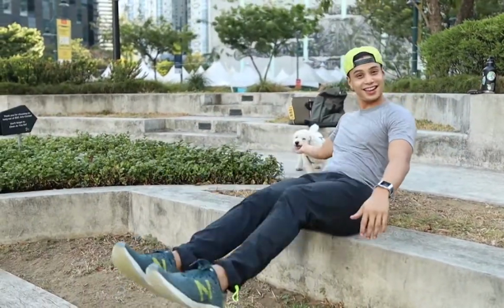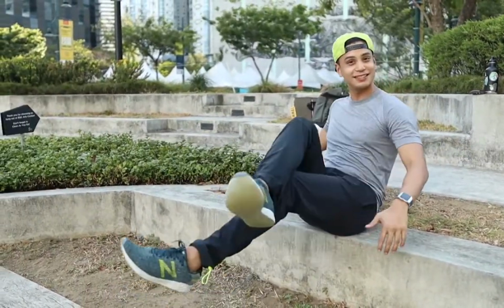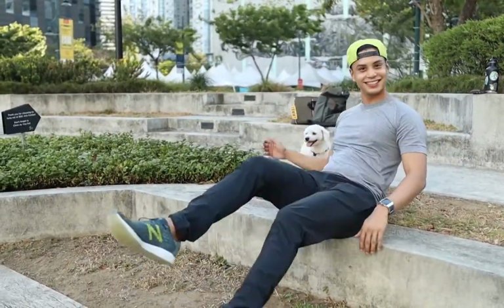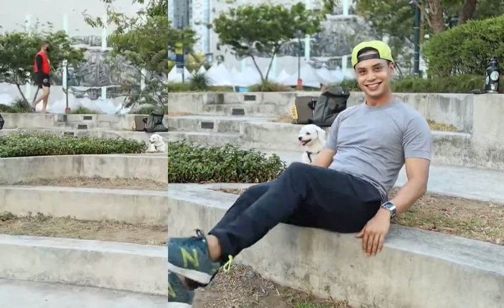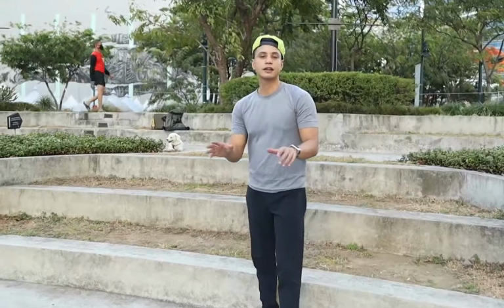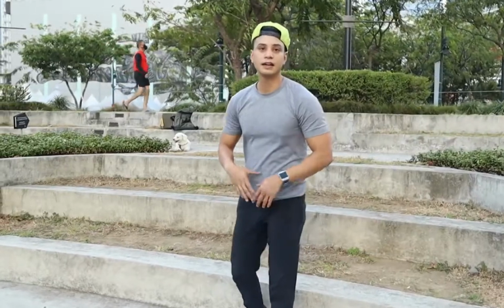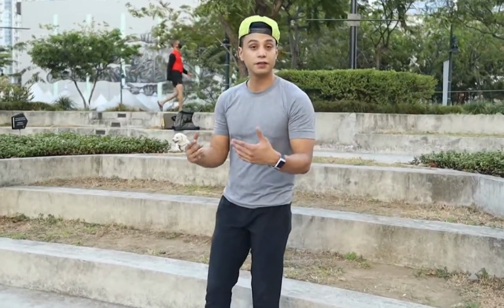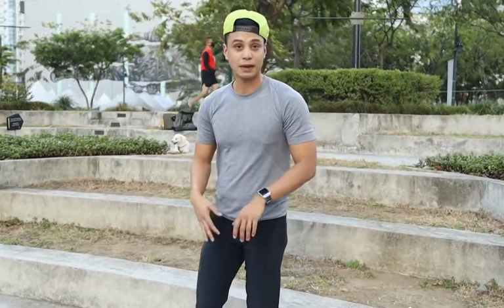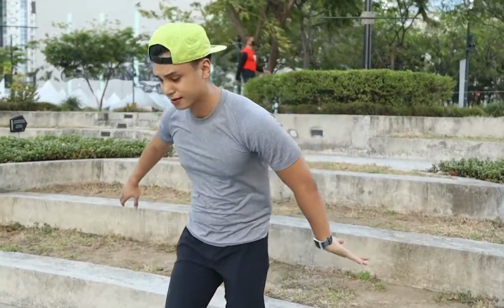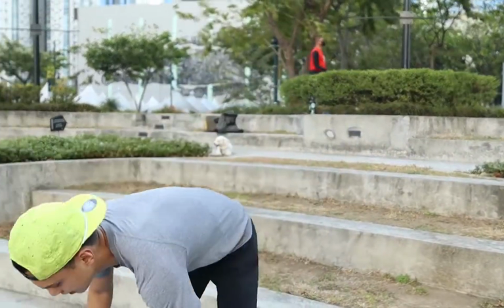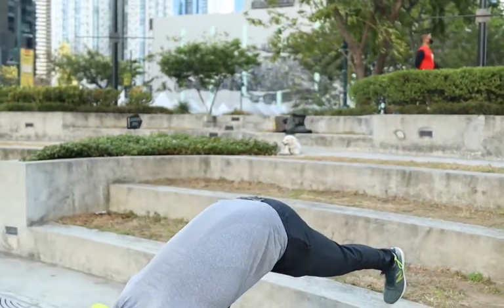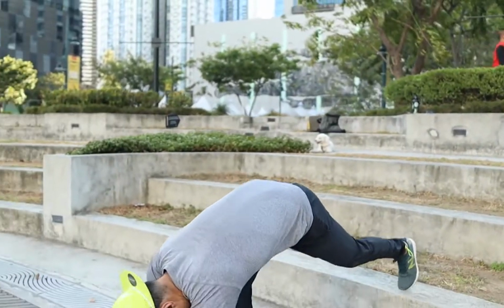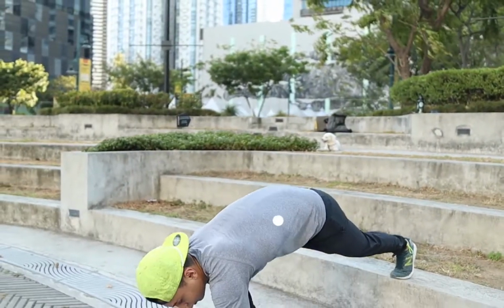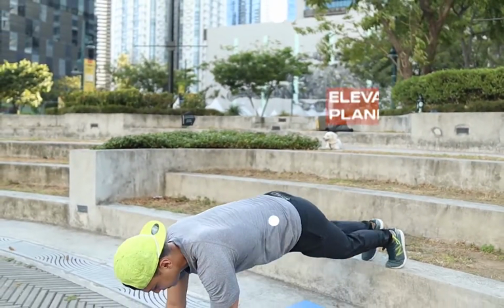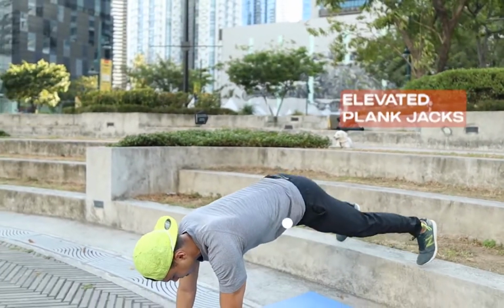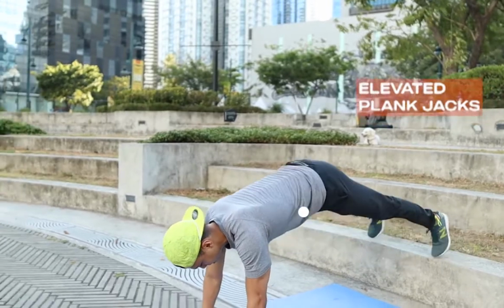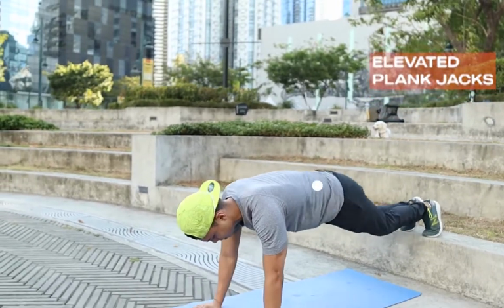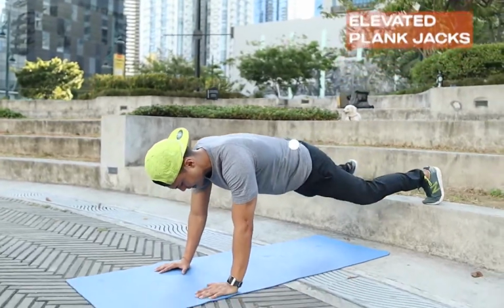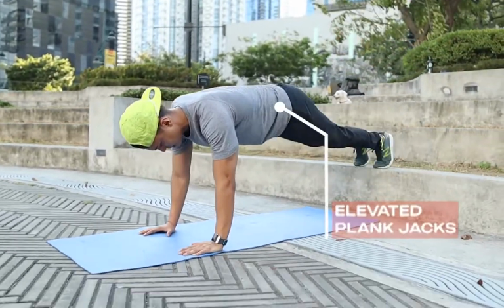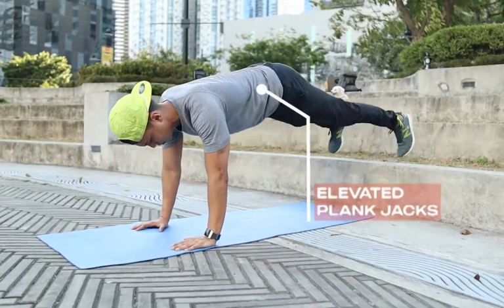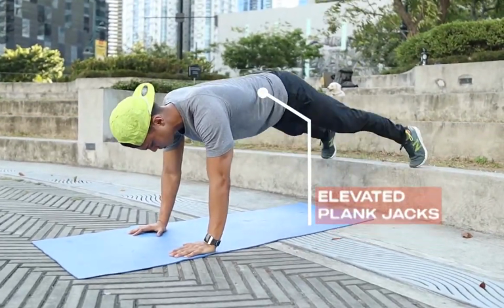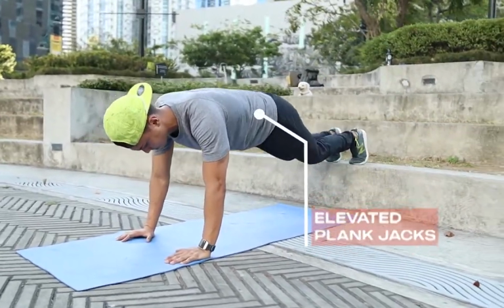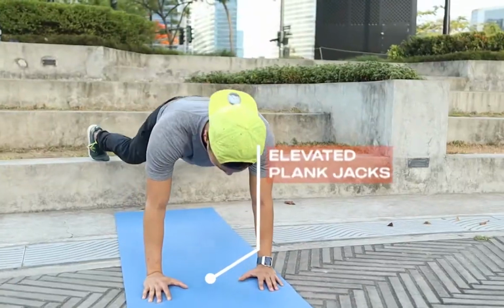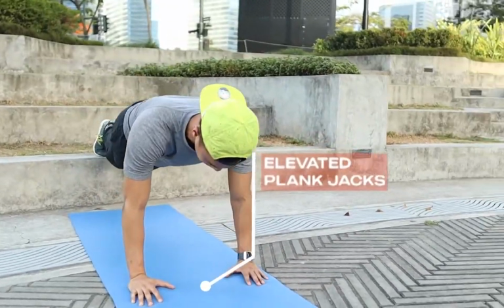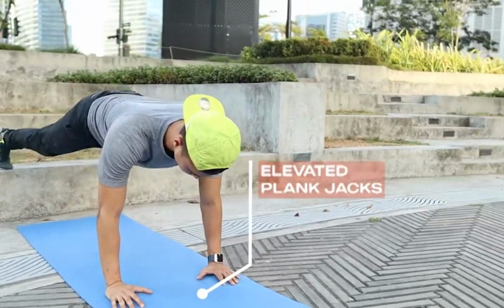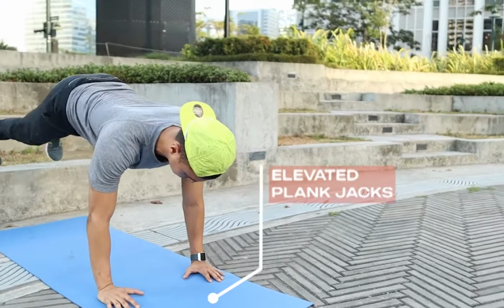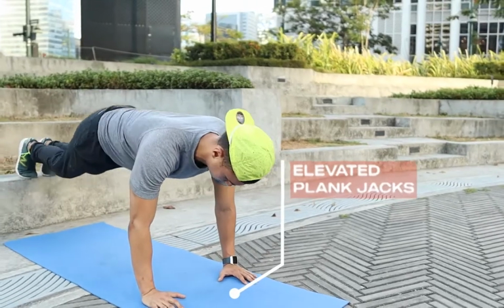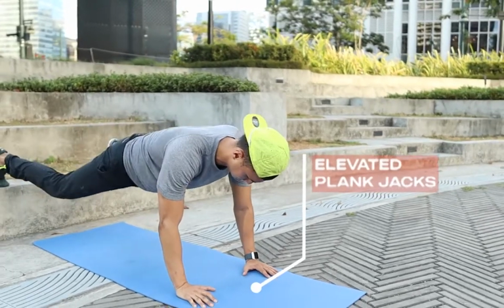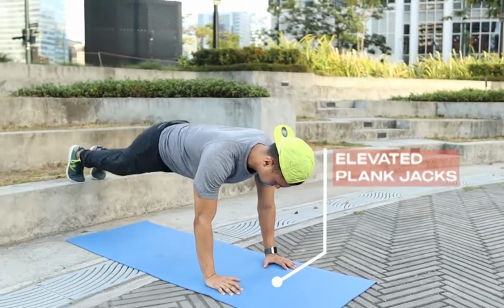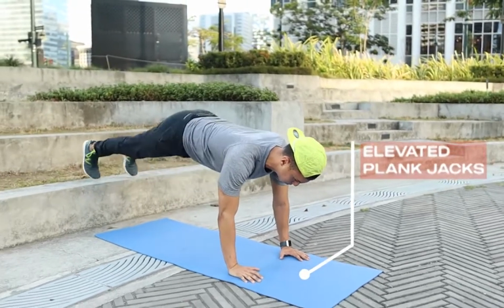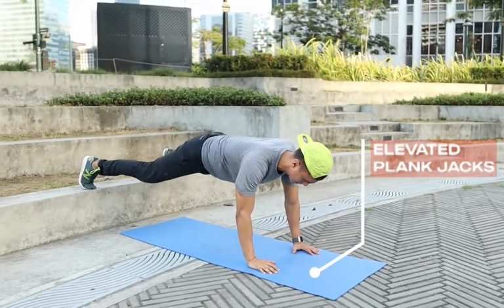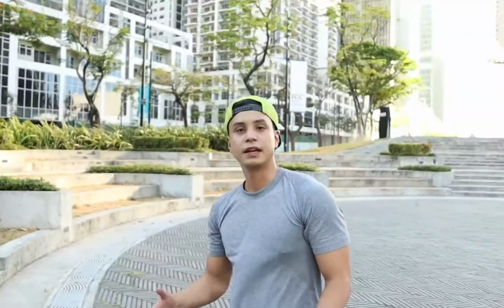Next exercise: elevated plank jacks. Just get down again using the step — in, out, in, out. Next exercise: elevated supermans. Still using that step elevated, because you step back with arms beyond your shoulders.